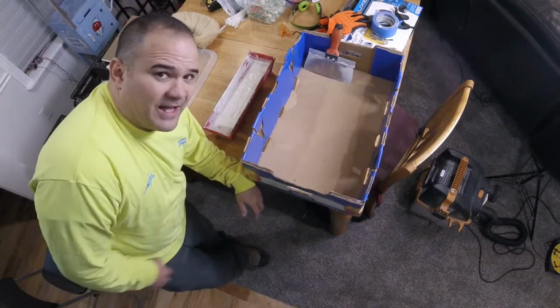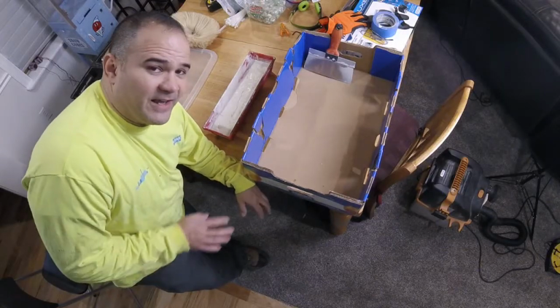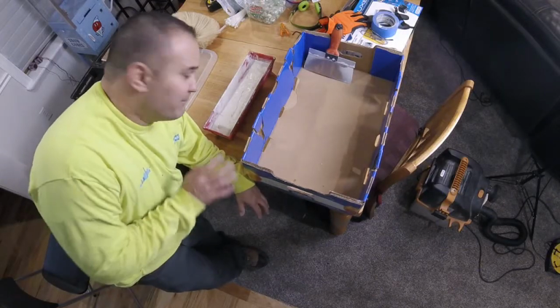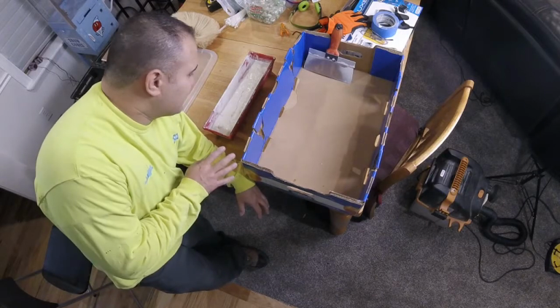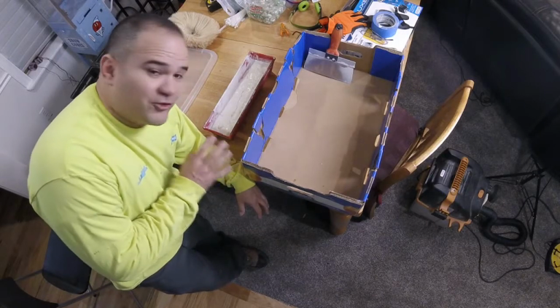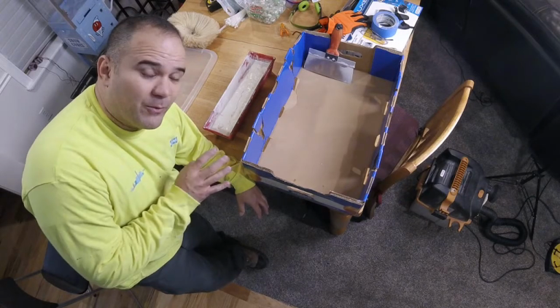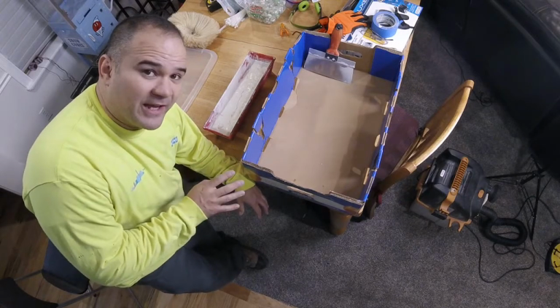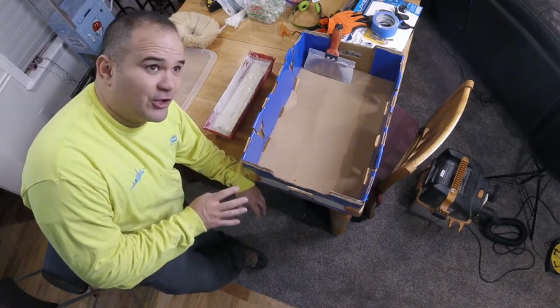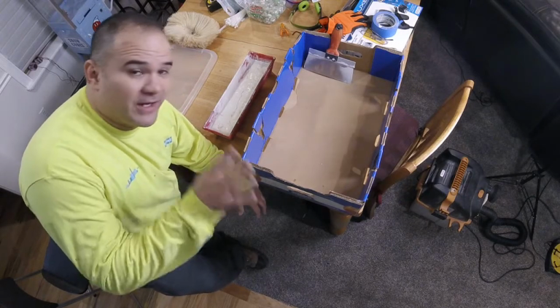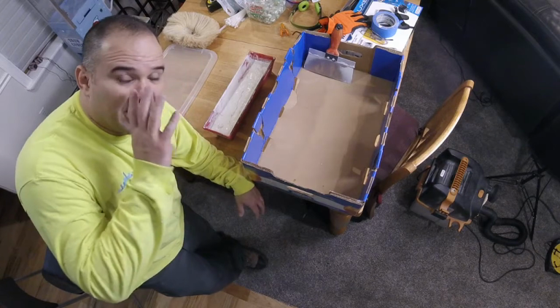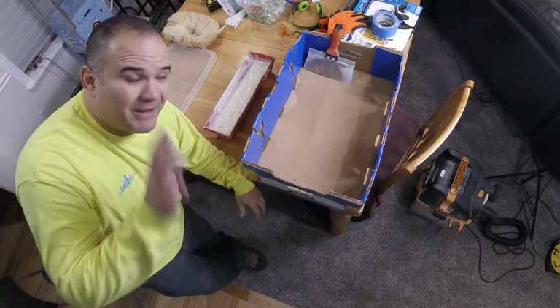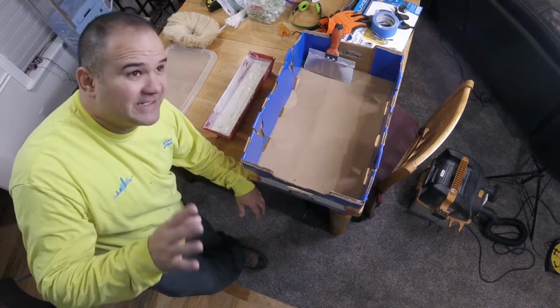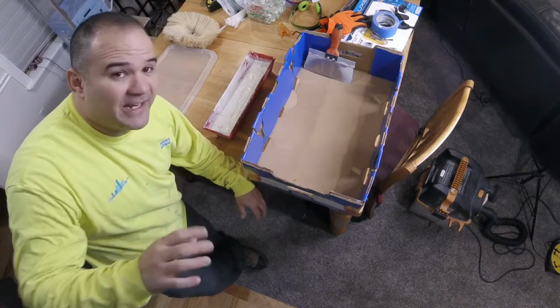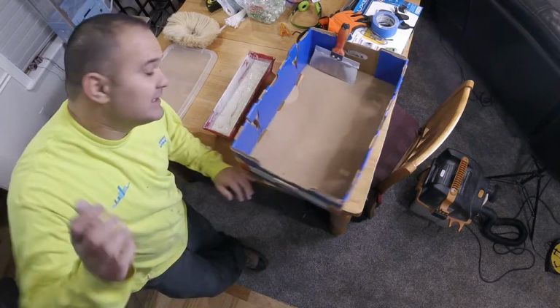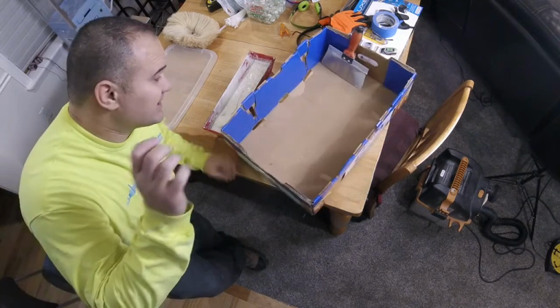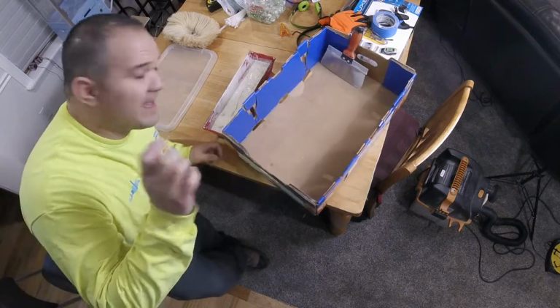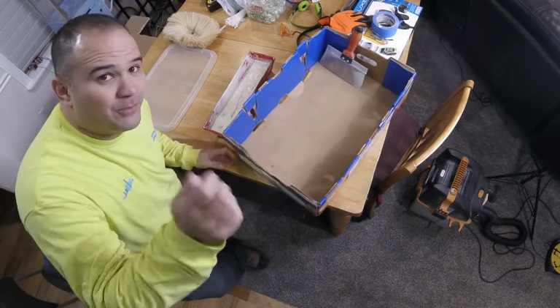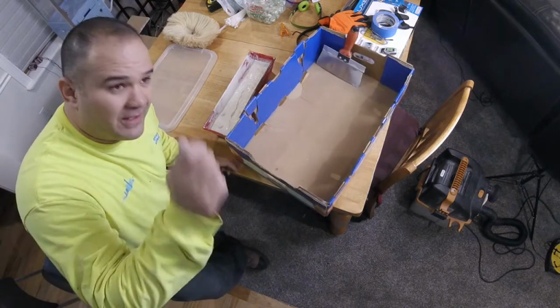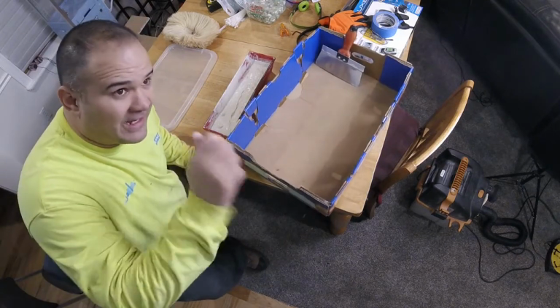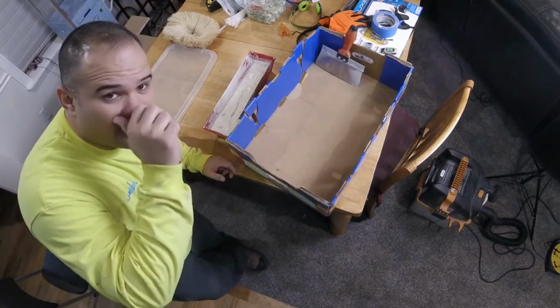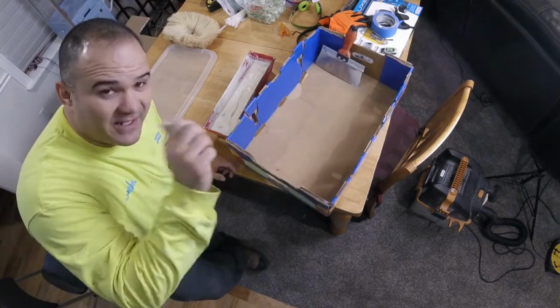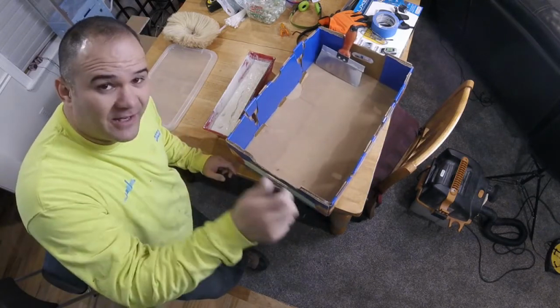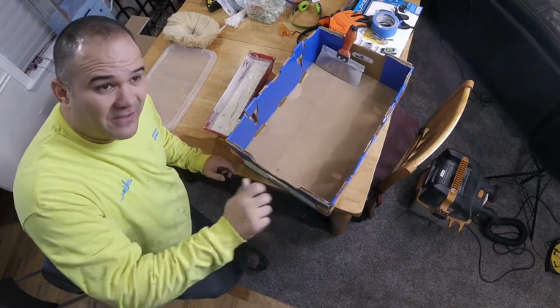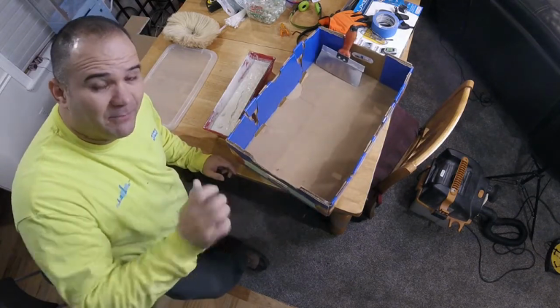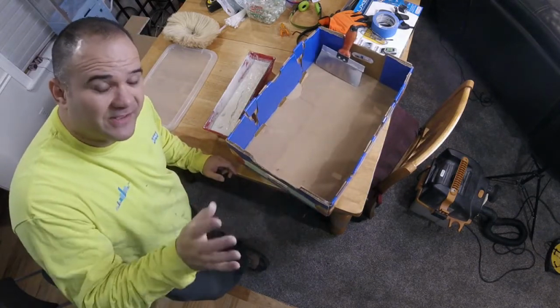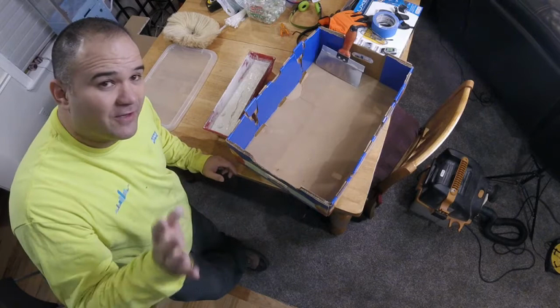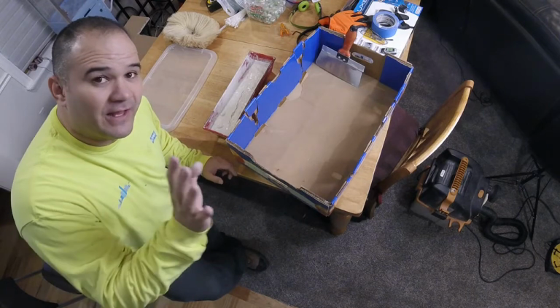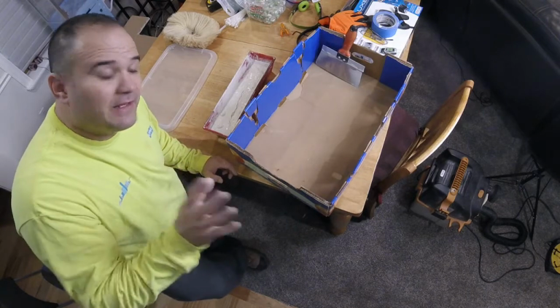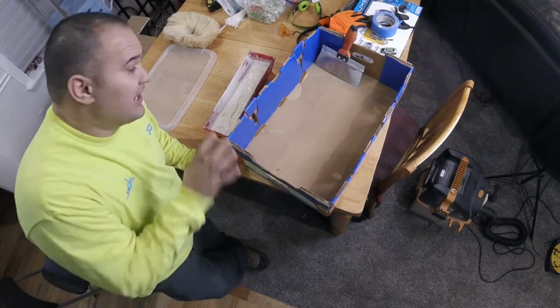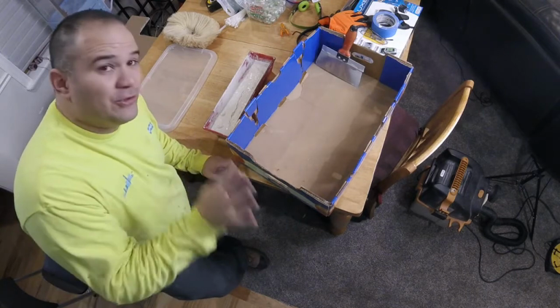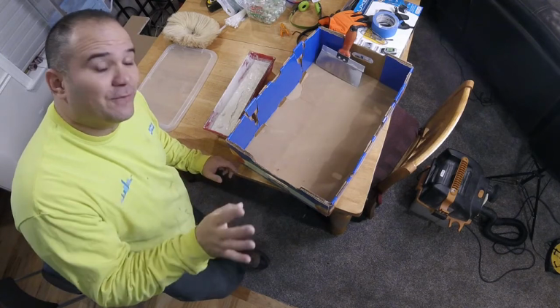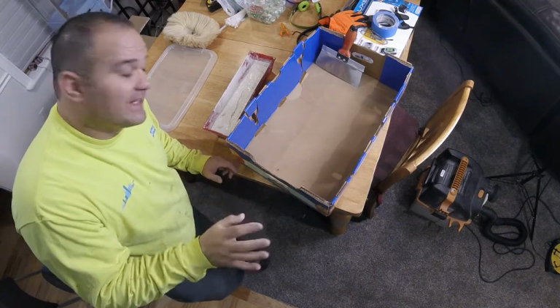I've gone ahead and mixed up my drywall texture. I'm ready to apply it. My patch is sanded. I took a vacuum and got all the dust off of the patch itself so that the new stuff will stick.